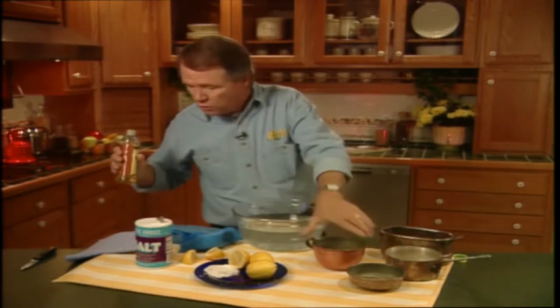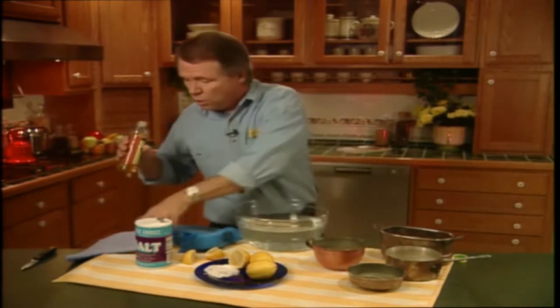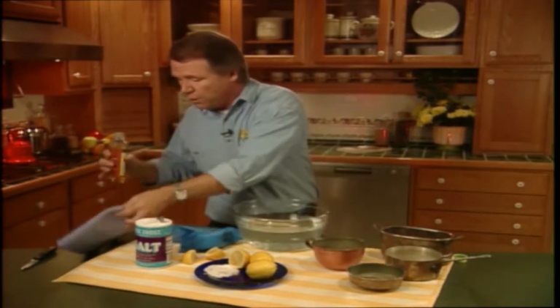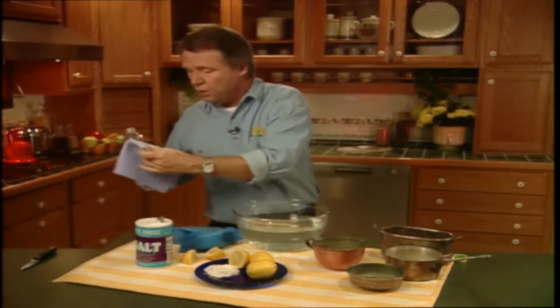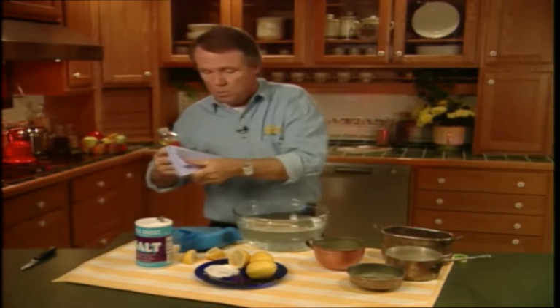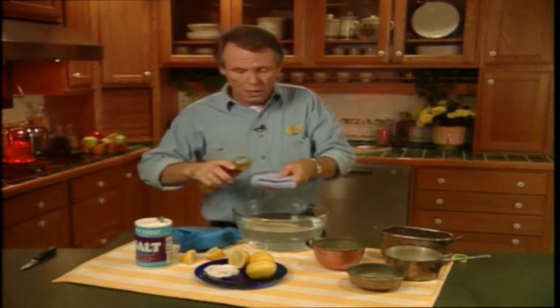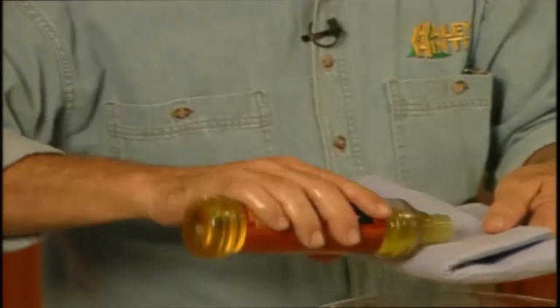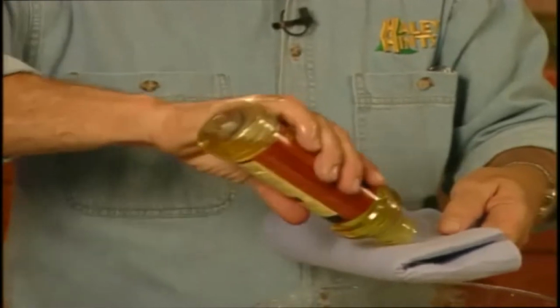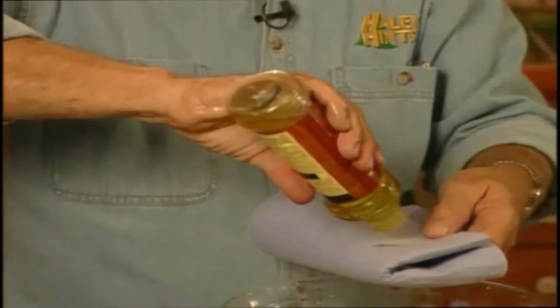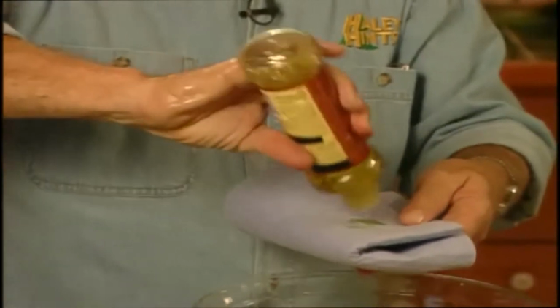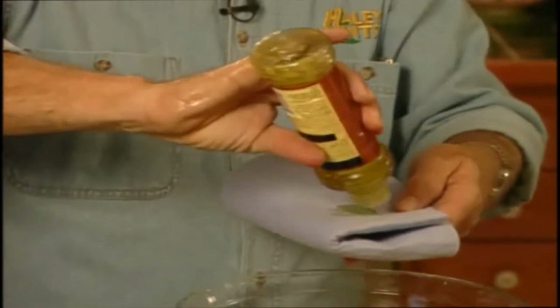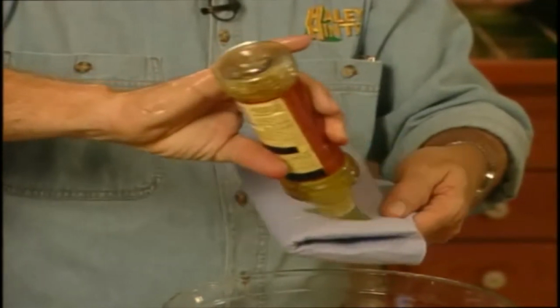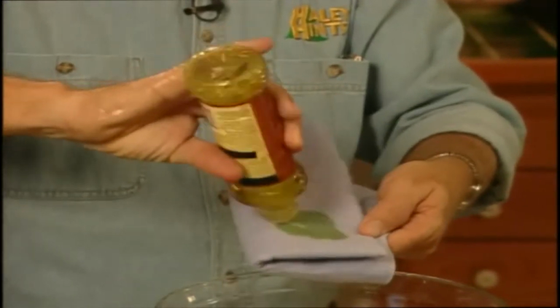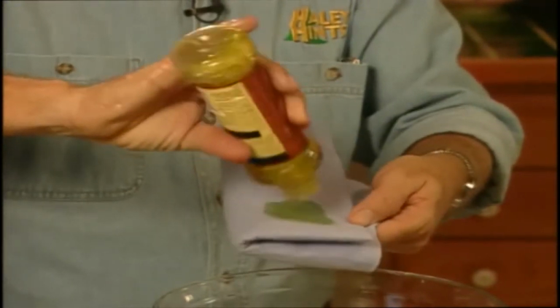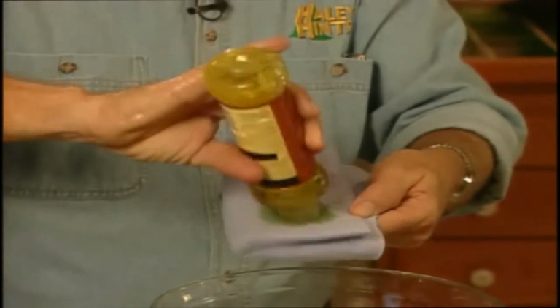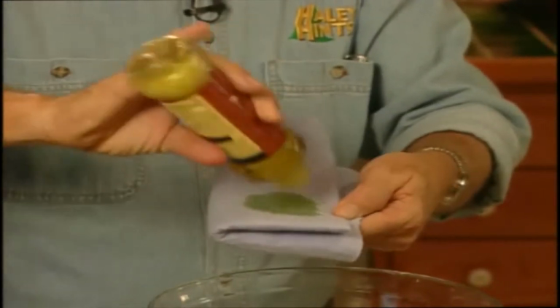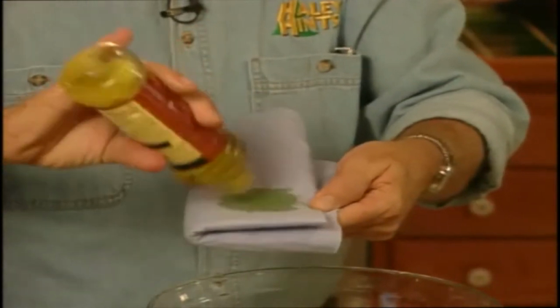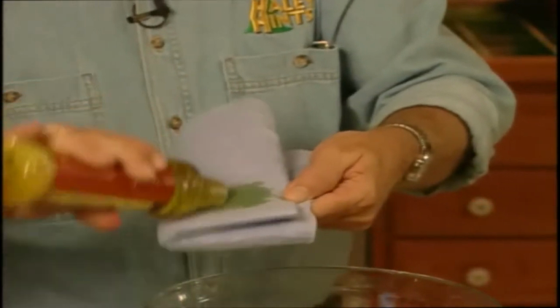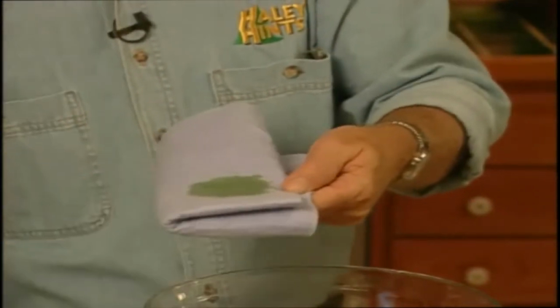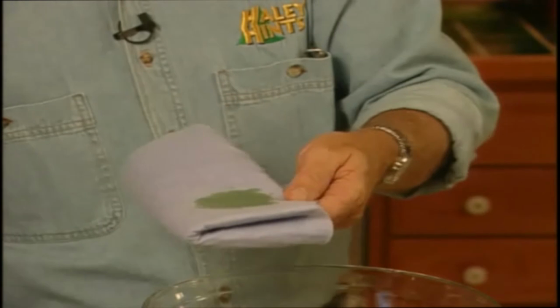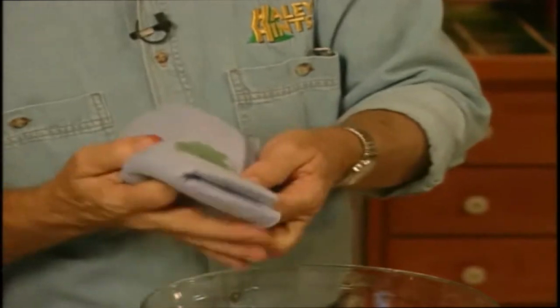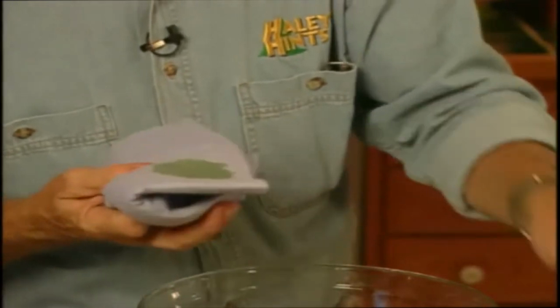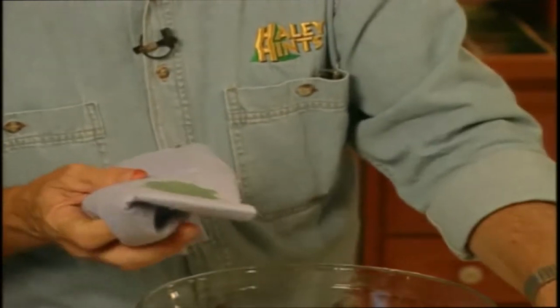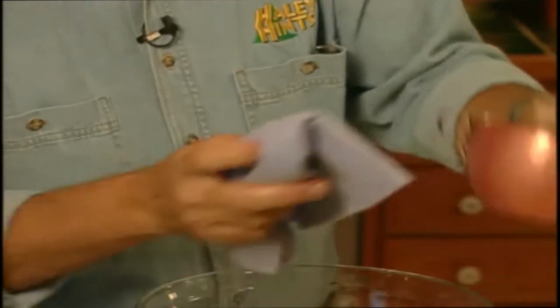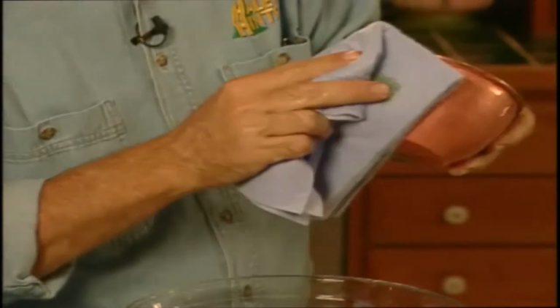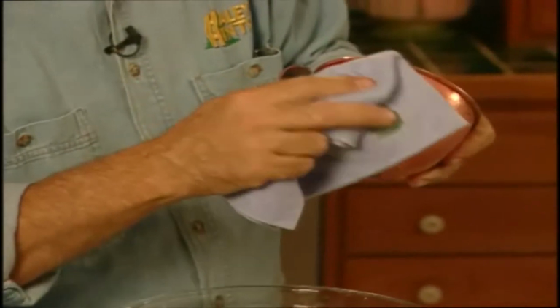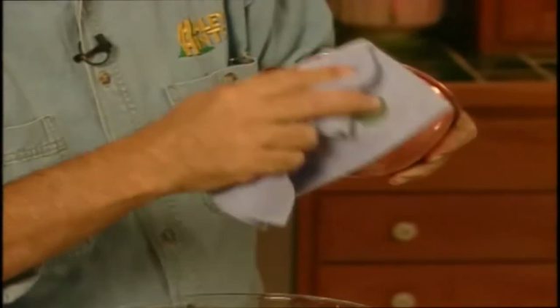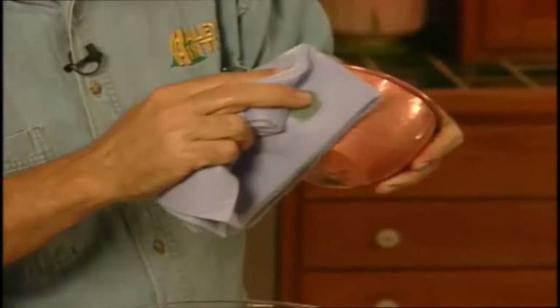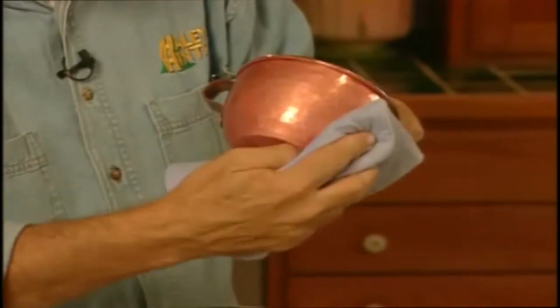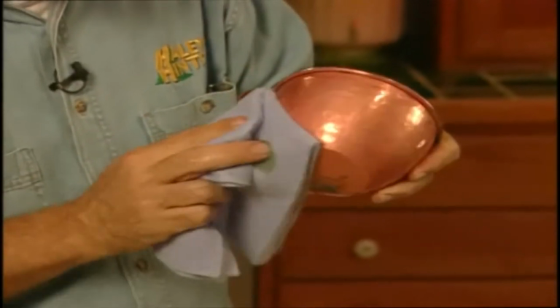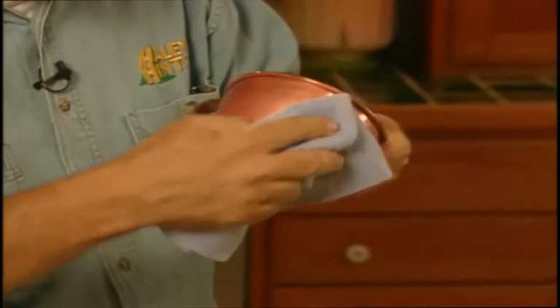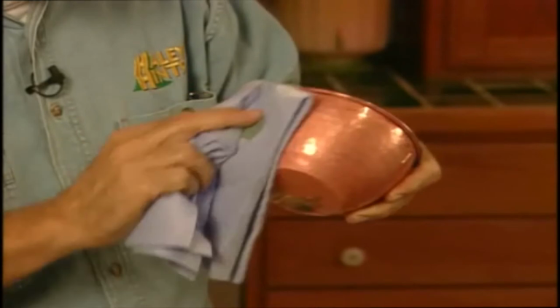Pour a little lemon oil onto a soft cloth like this, and then all you do is rub it over the surface like this. What it does is adds a nice luster to the copper.